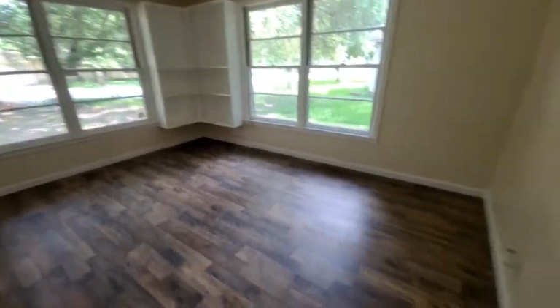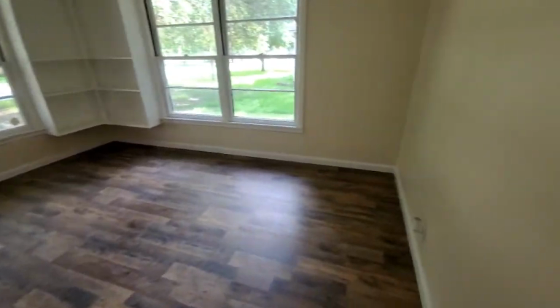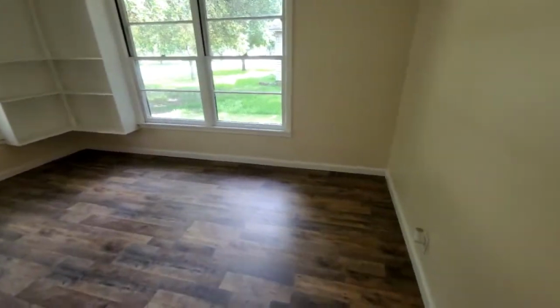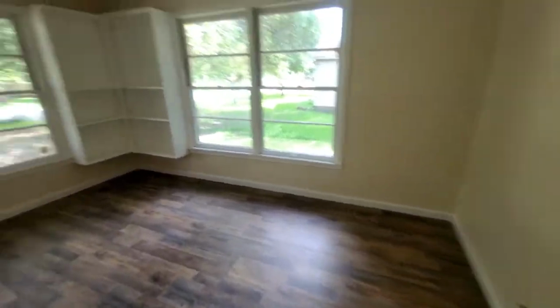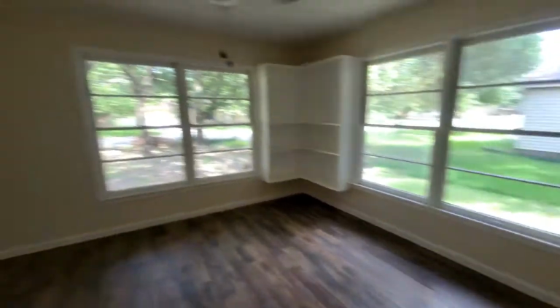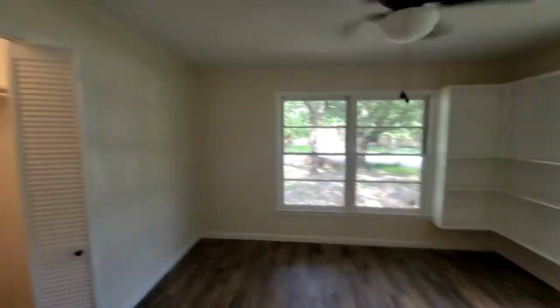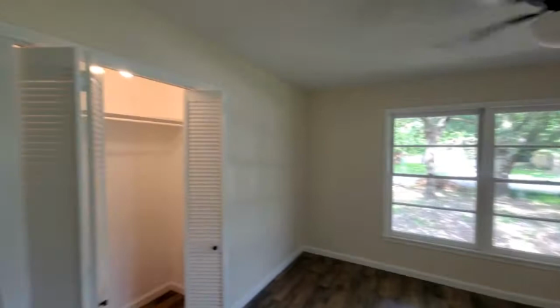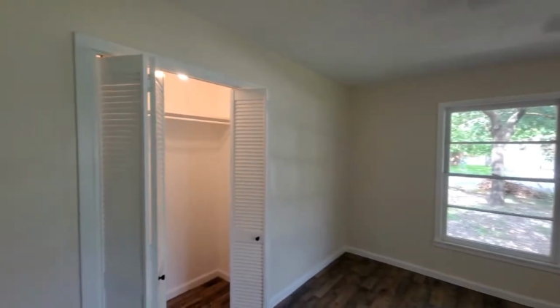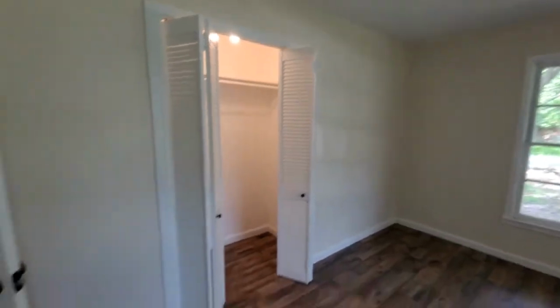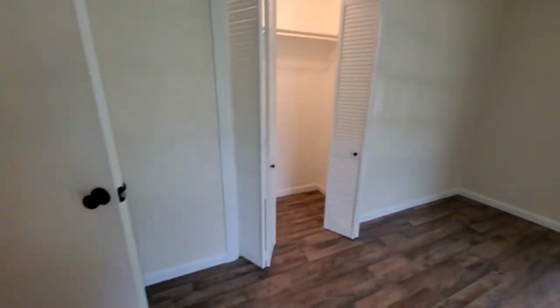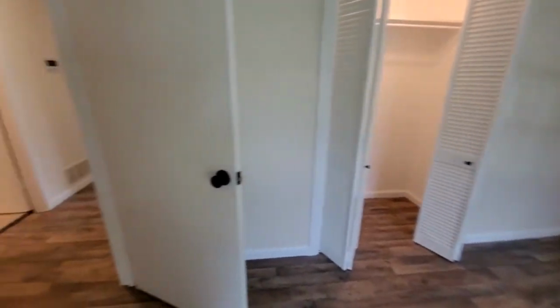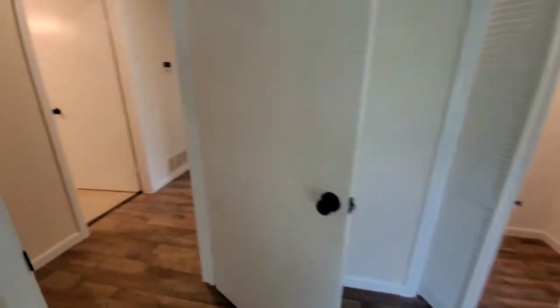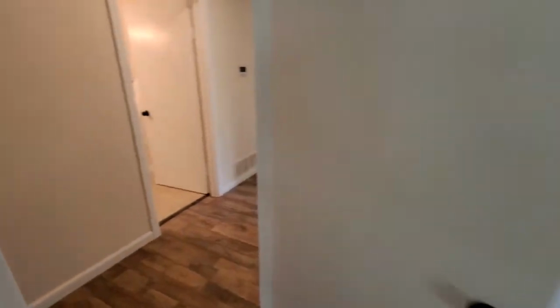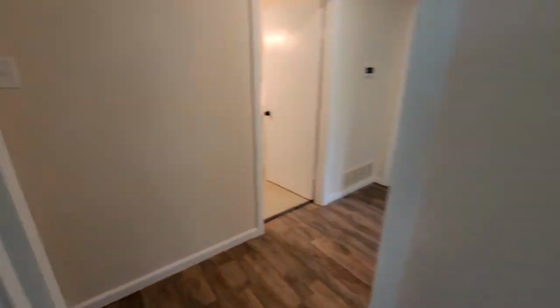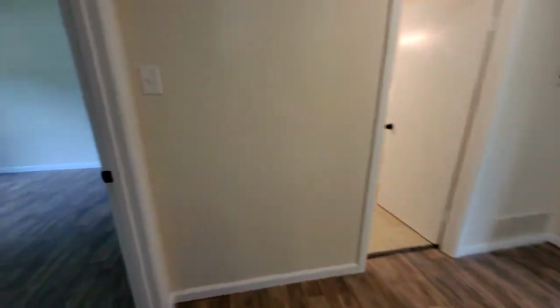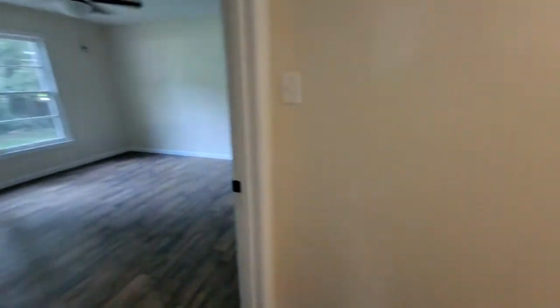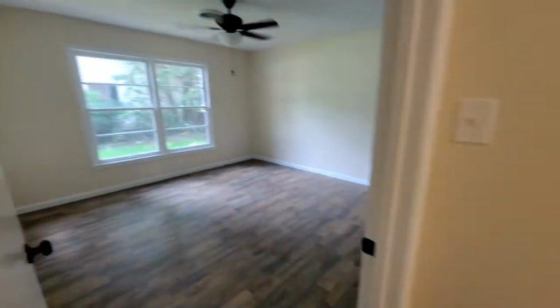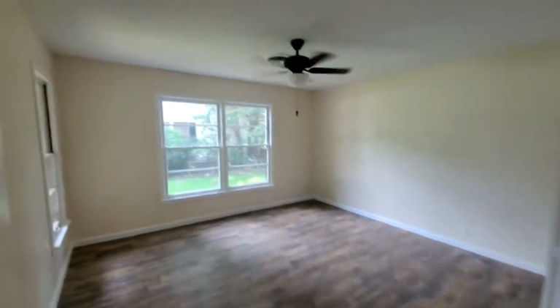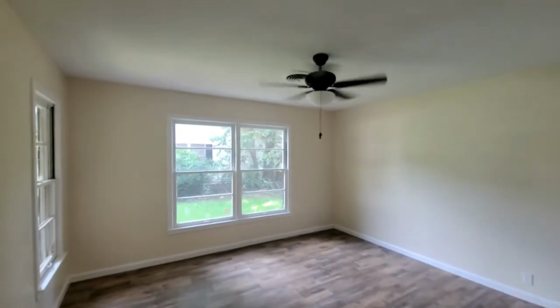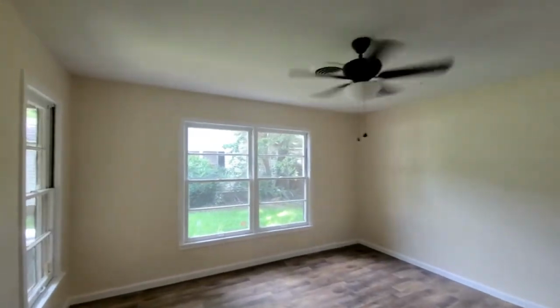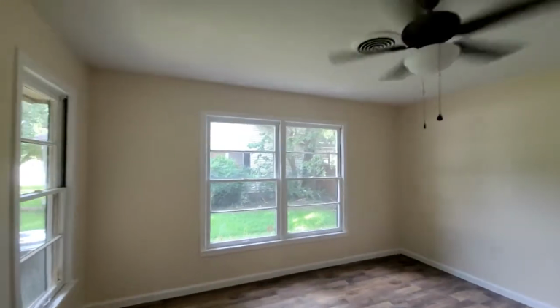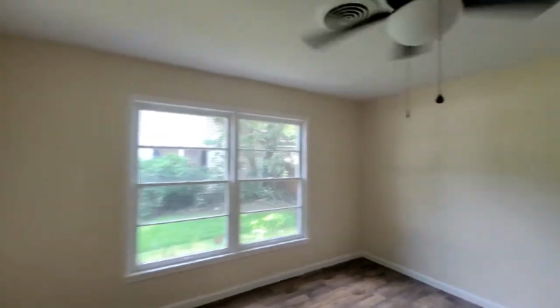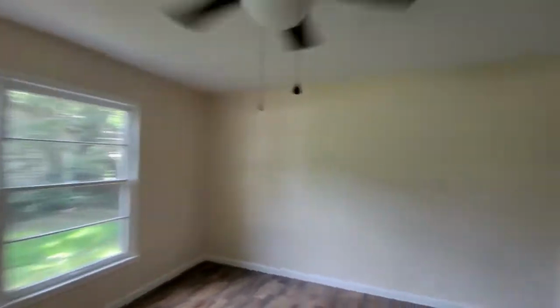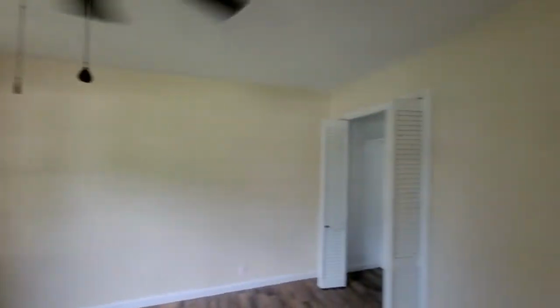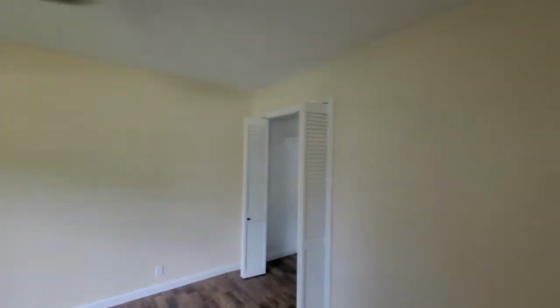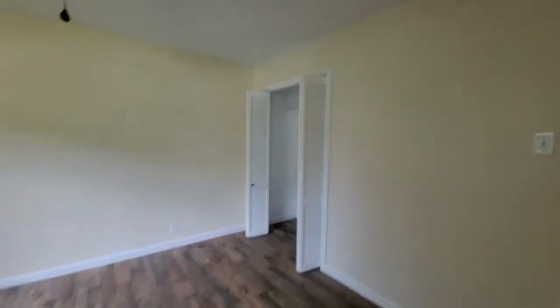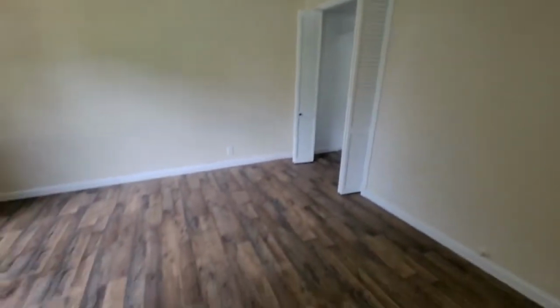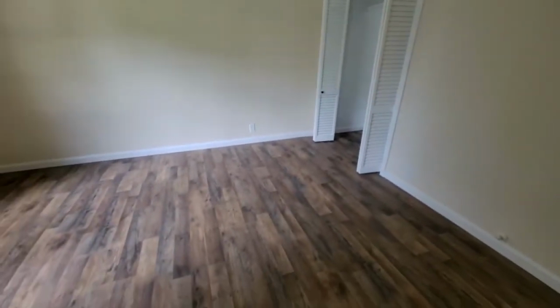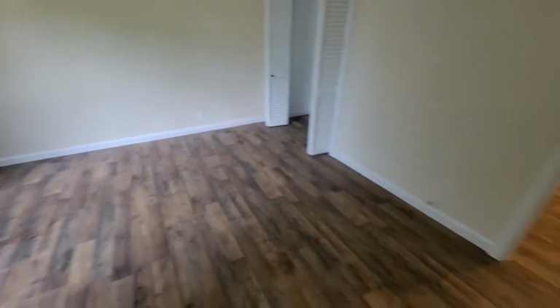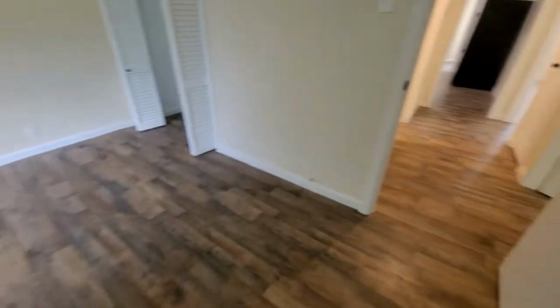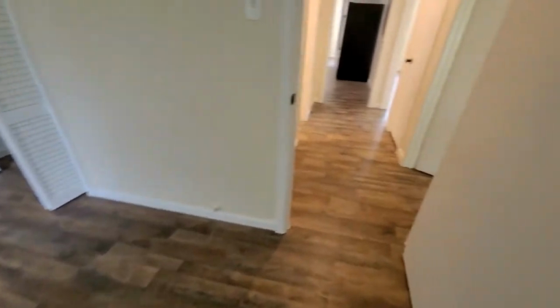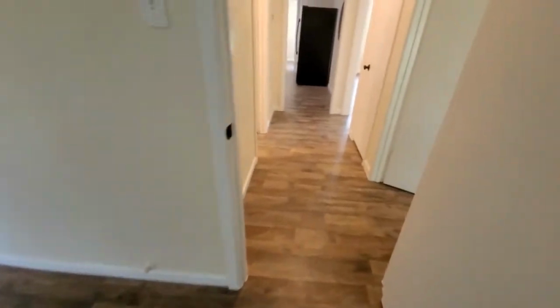We walk down the hallway into the first of the three bedrooms — large room, lots of windows, lots of natural light. And right next to it is another large bedroom with lots of windows and lots of natural light.